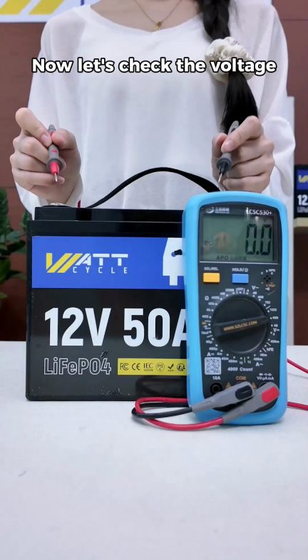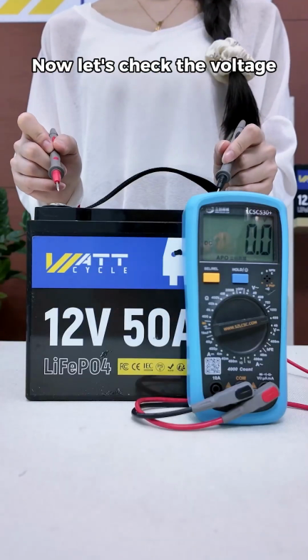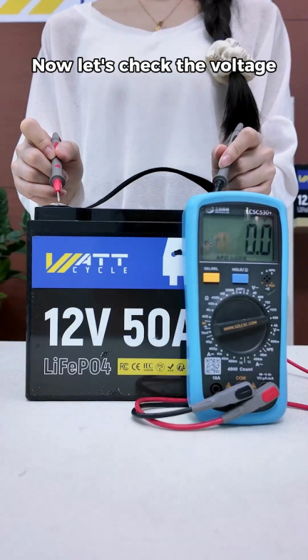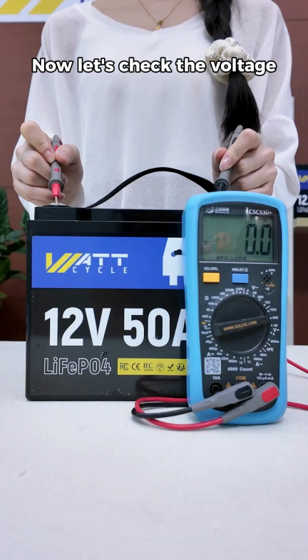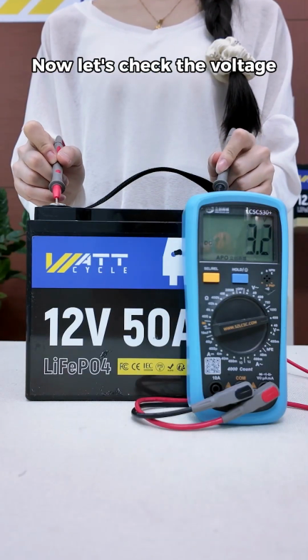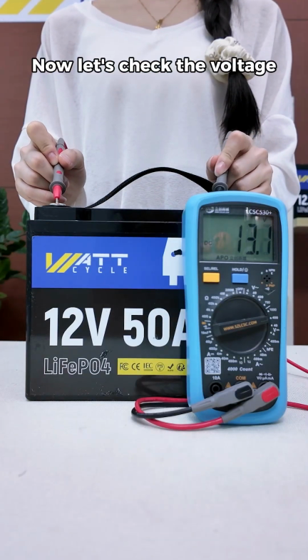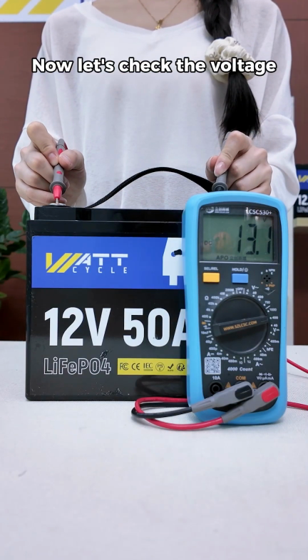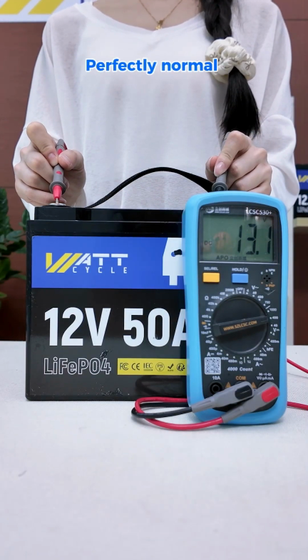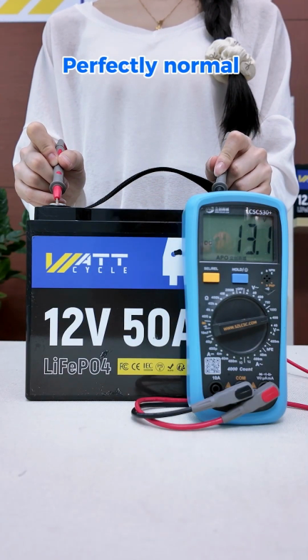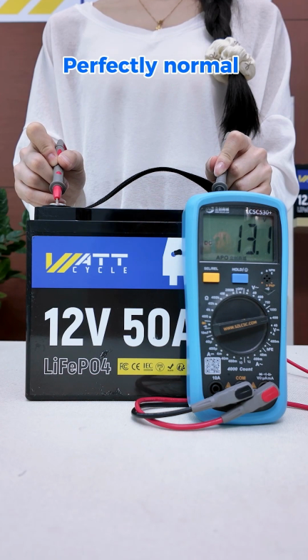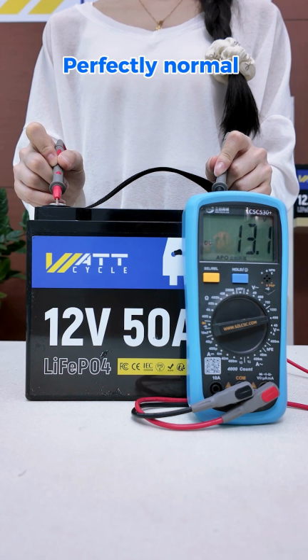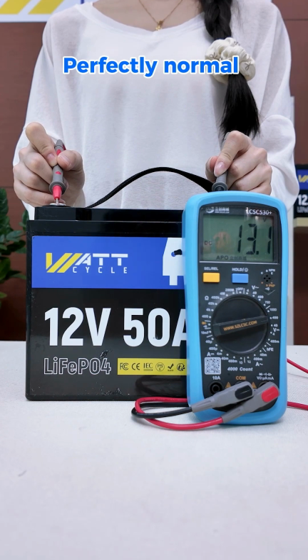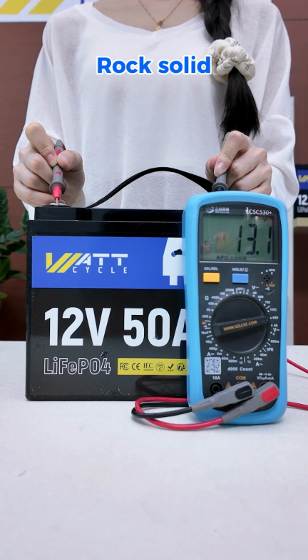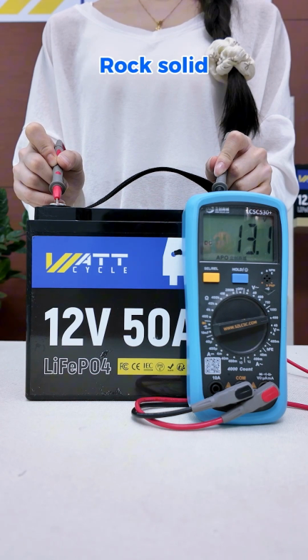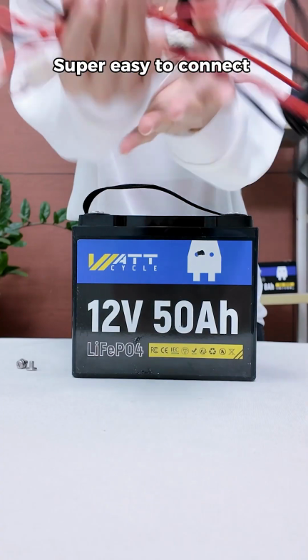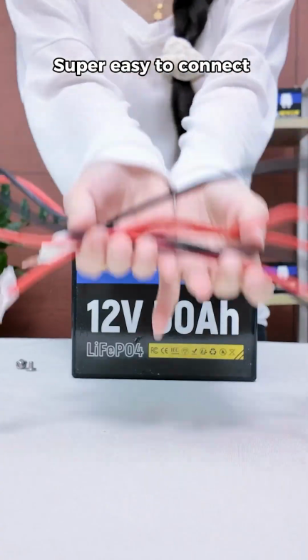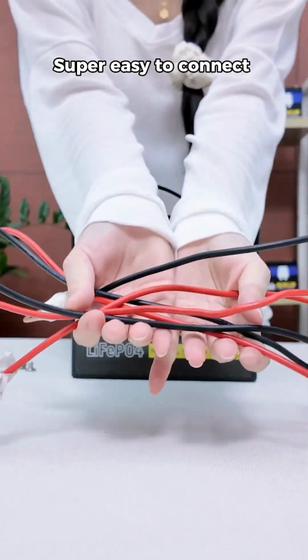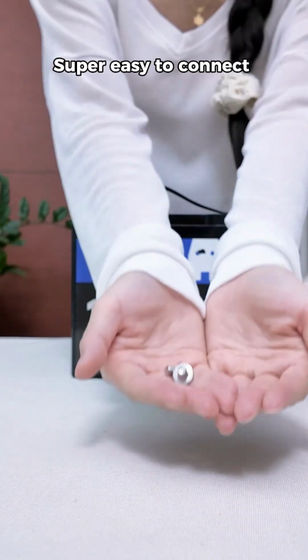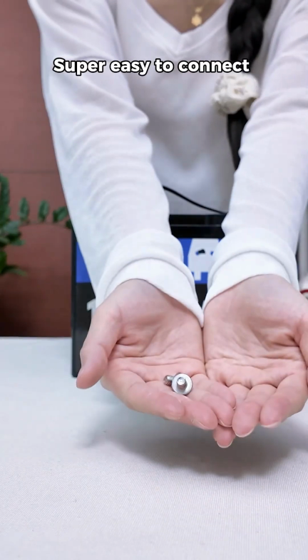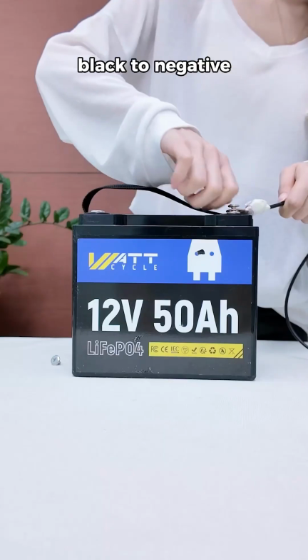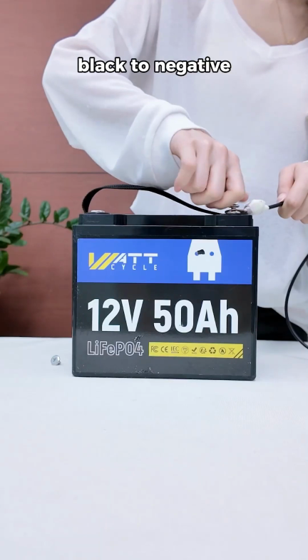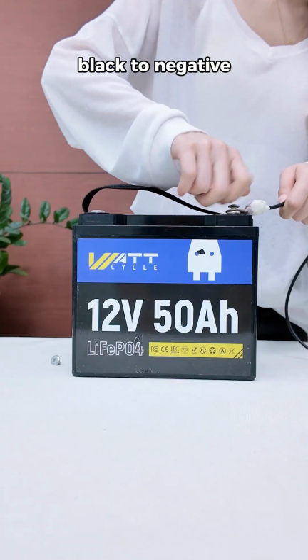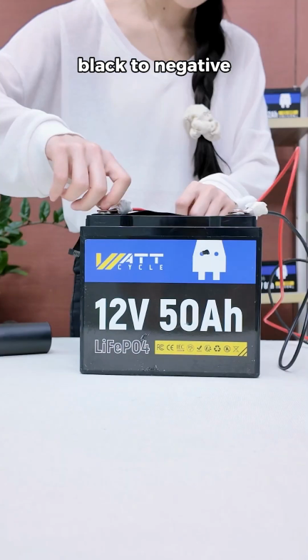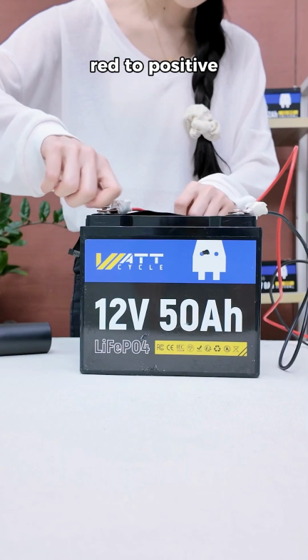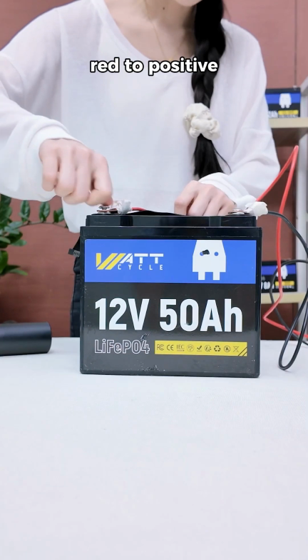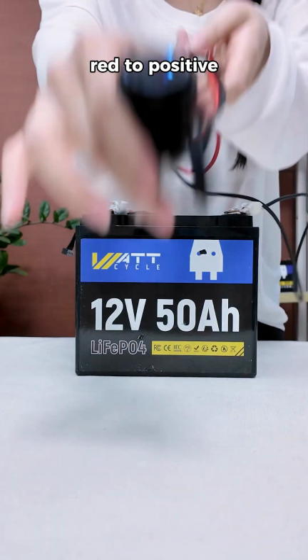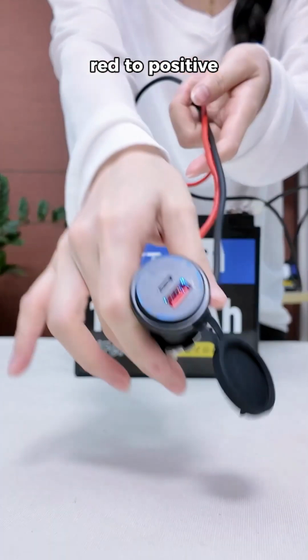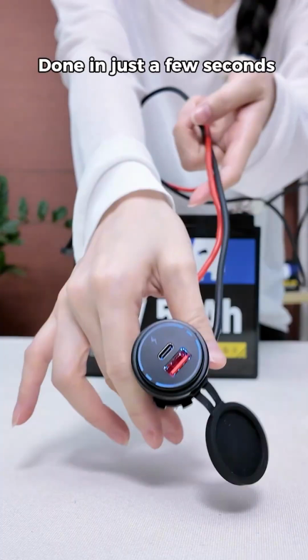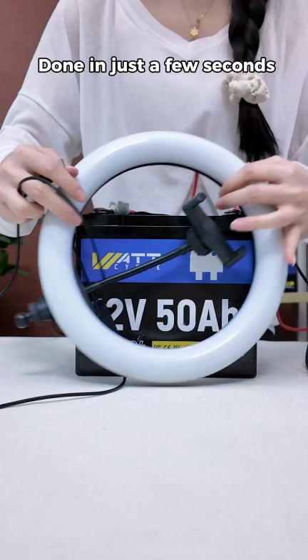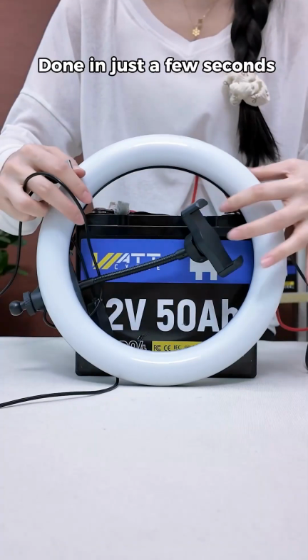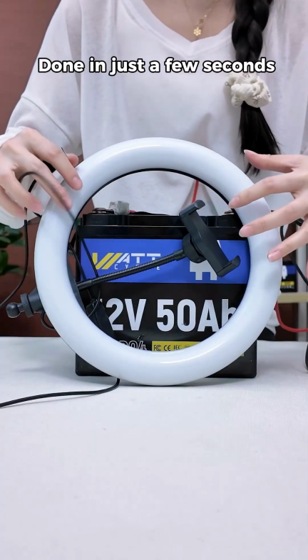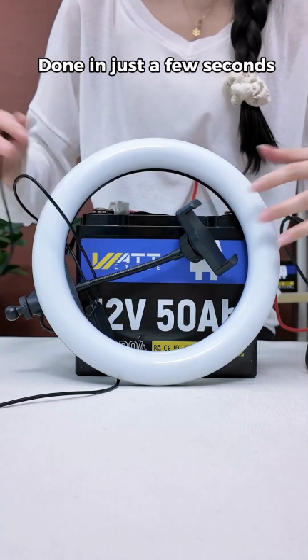Now, let's check the voltage. Perfectly normal. Rock solid. Super easy to connect — black to negative, red to positive. Done in just a few seconds.